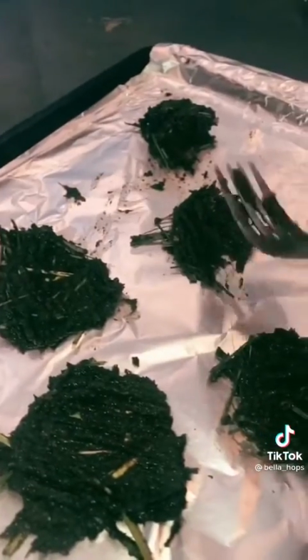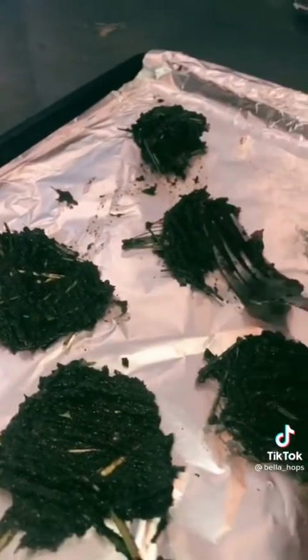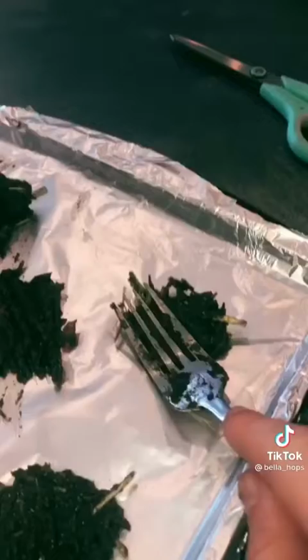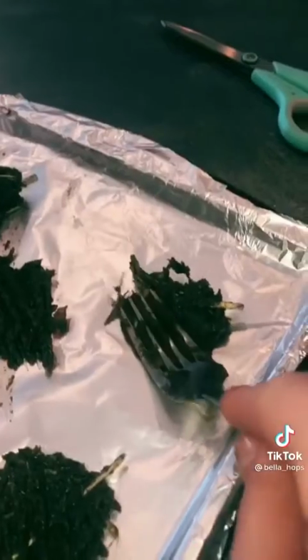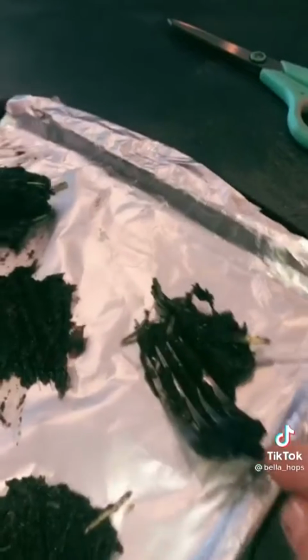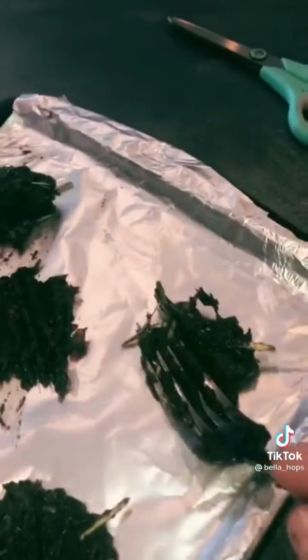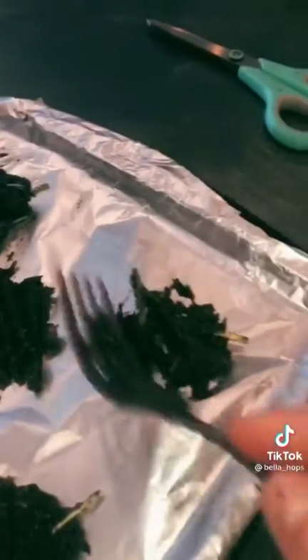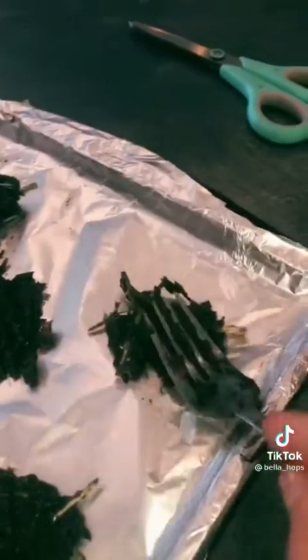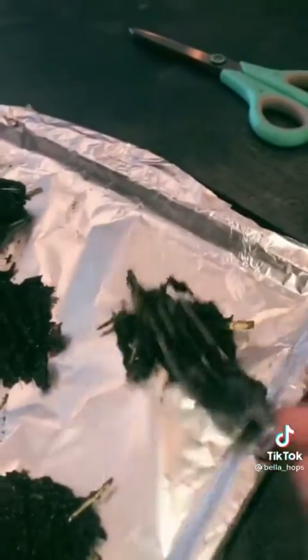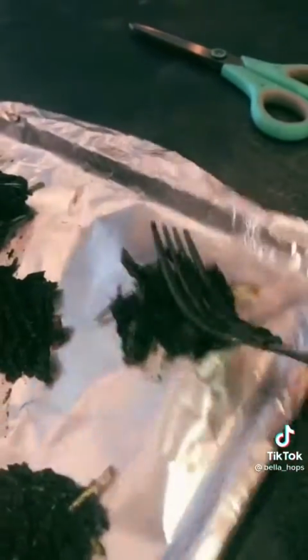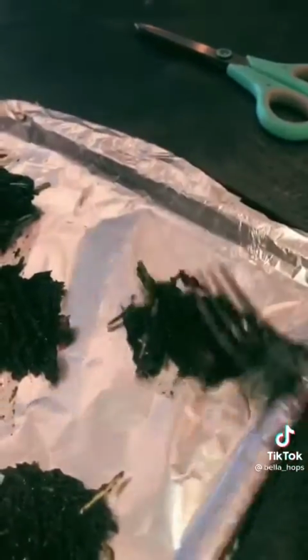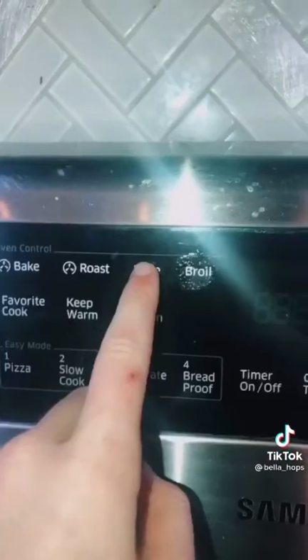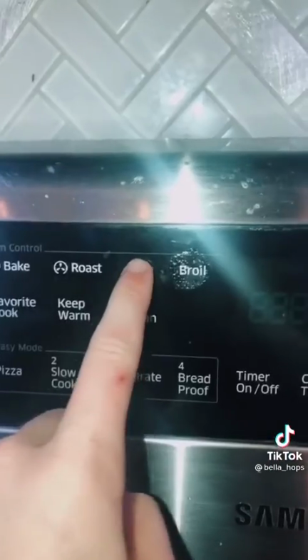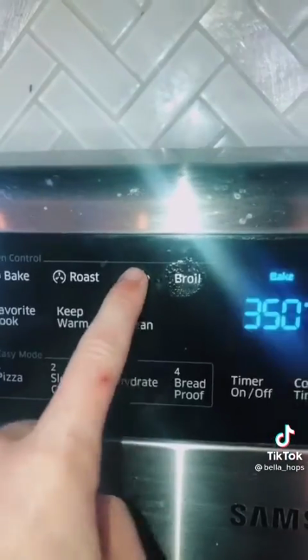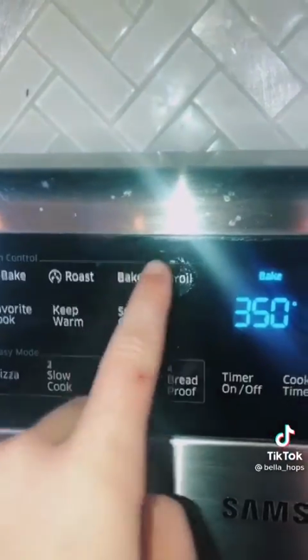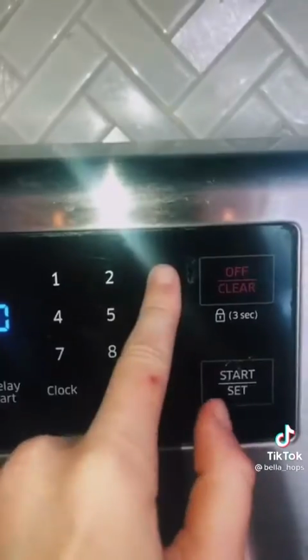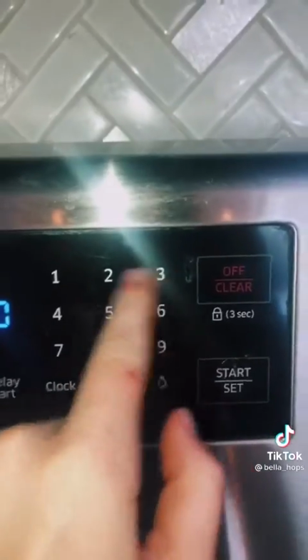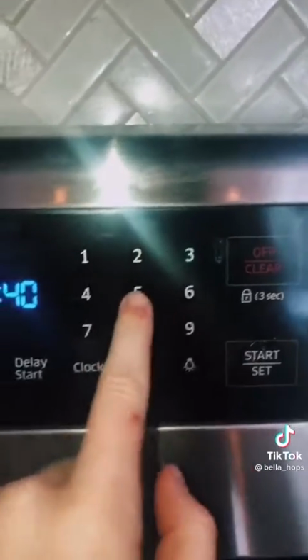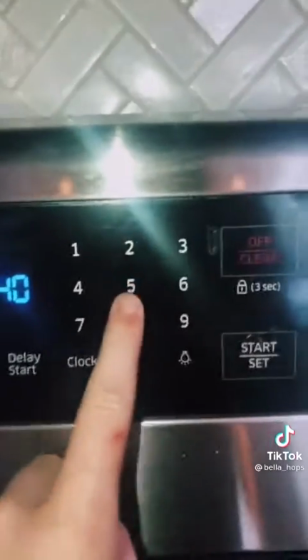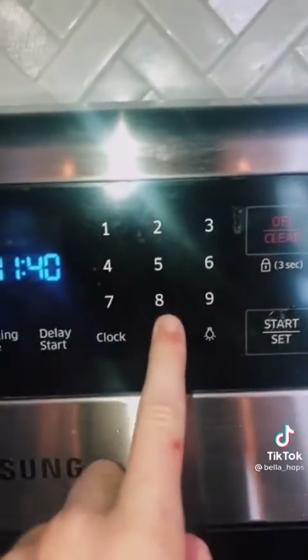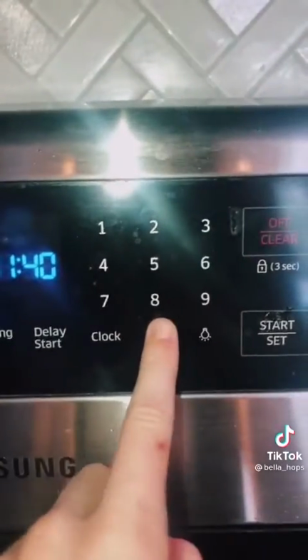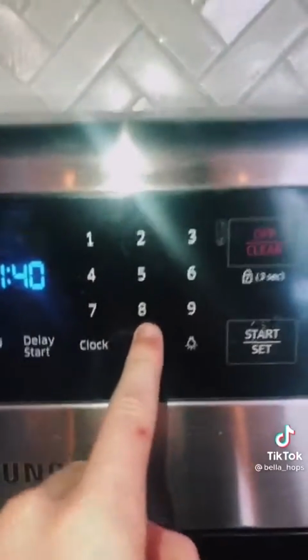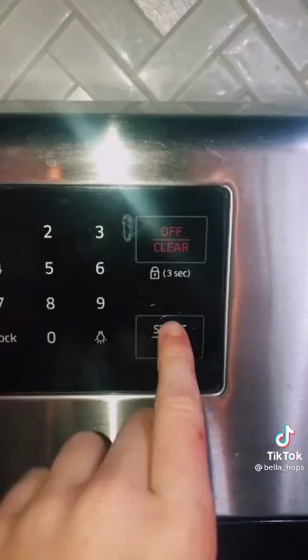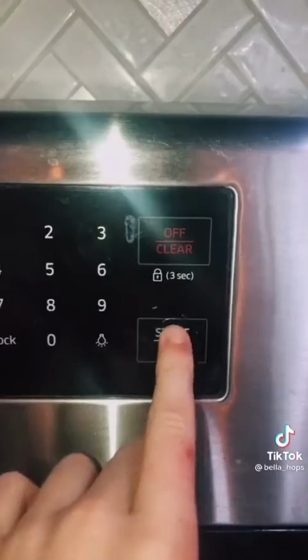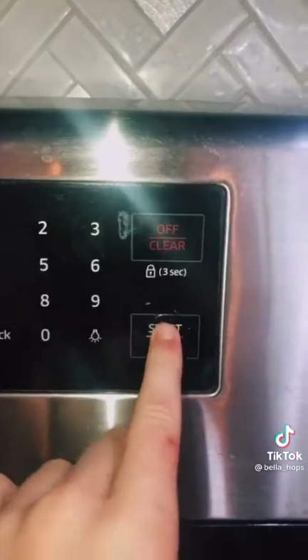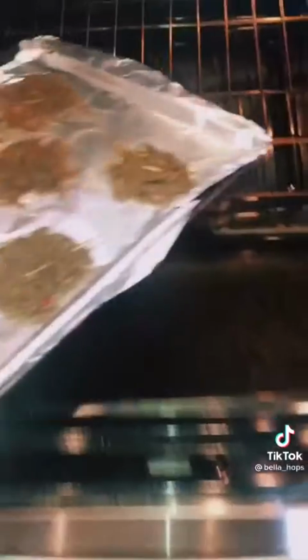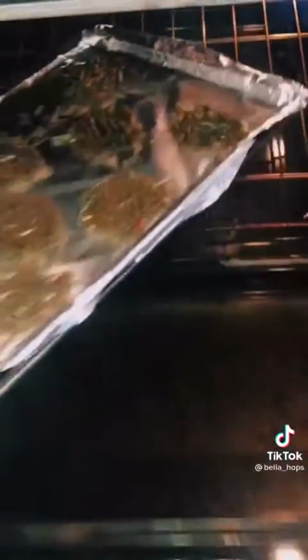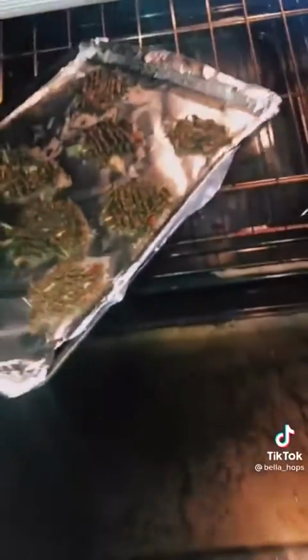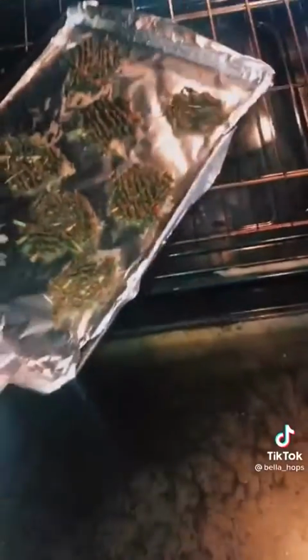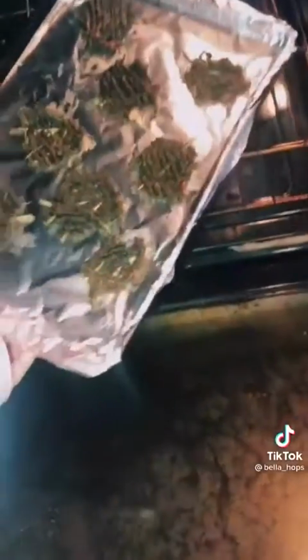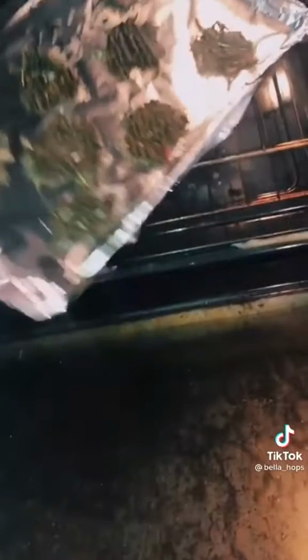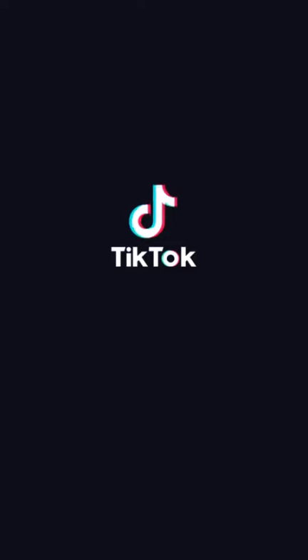After you're done, set your oven to 350 and wait. Then when it's done, put your treats in the oven and wait.